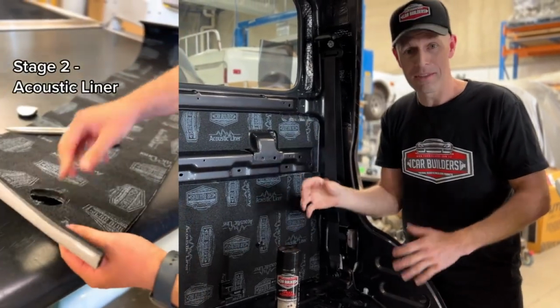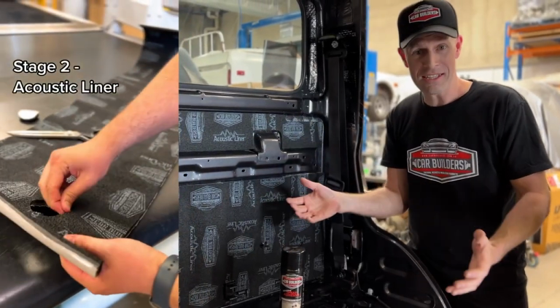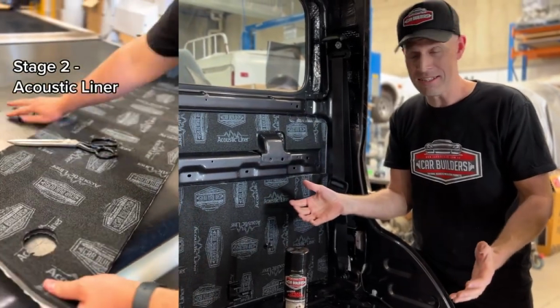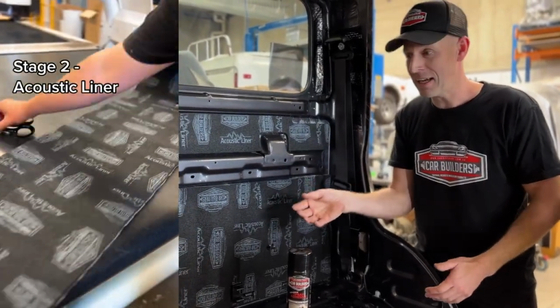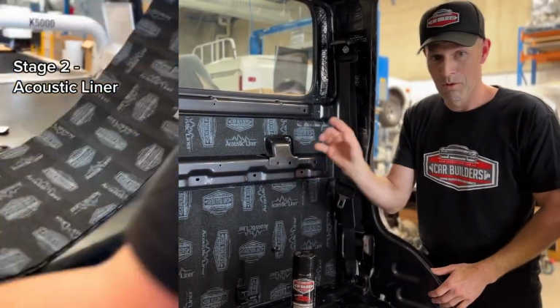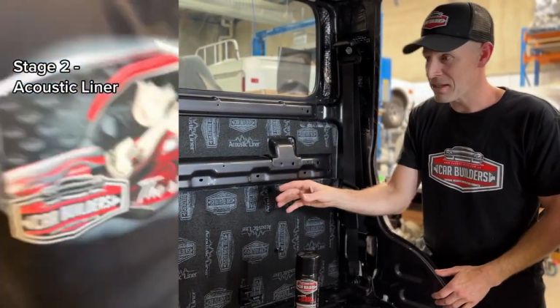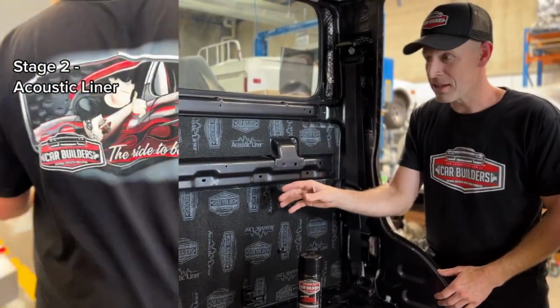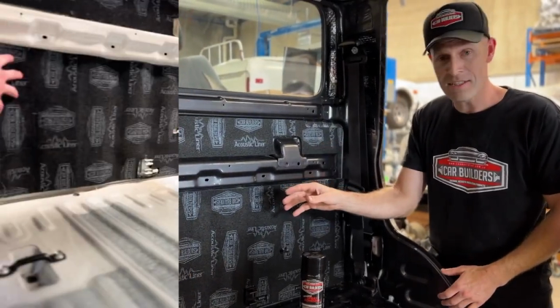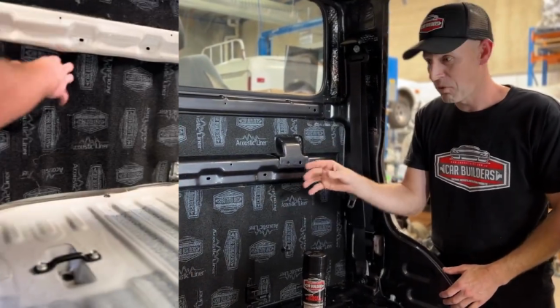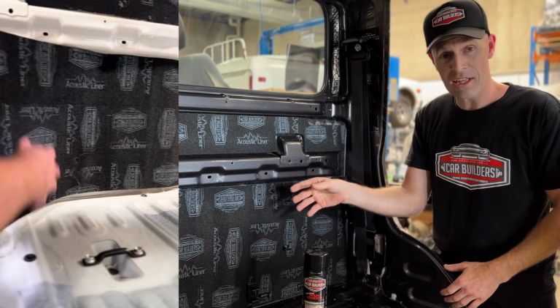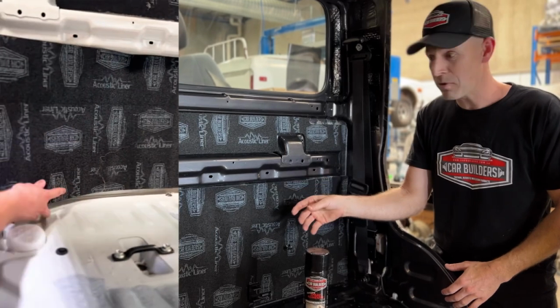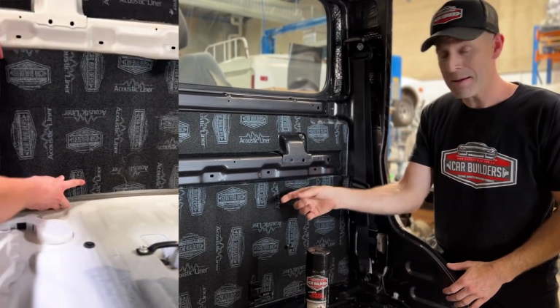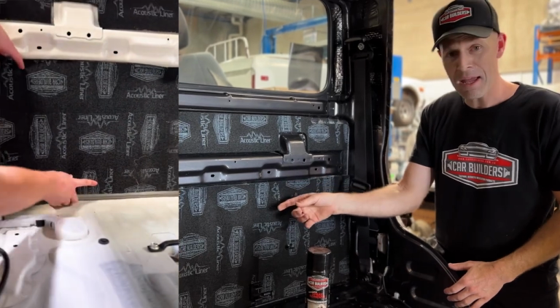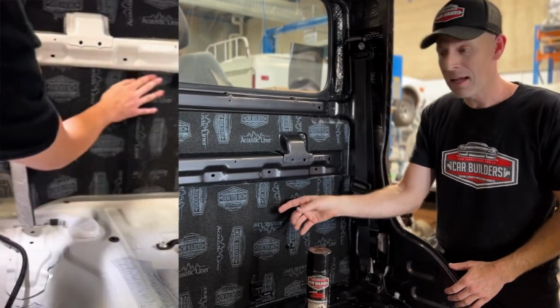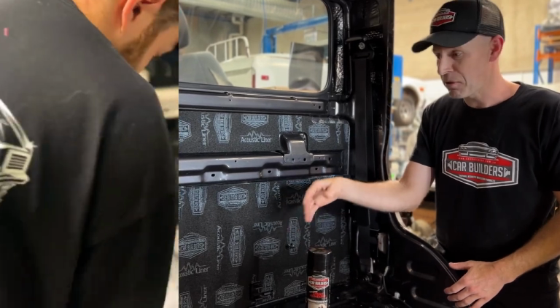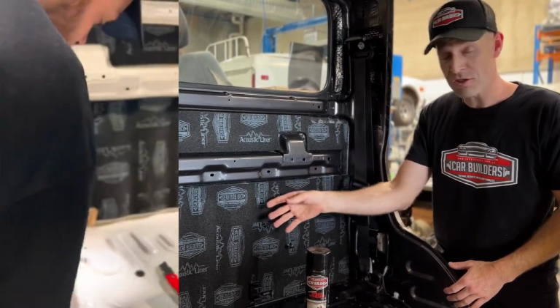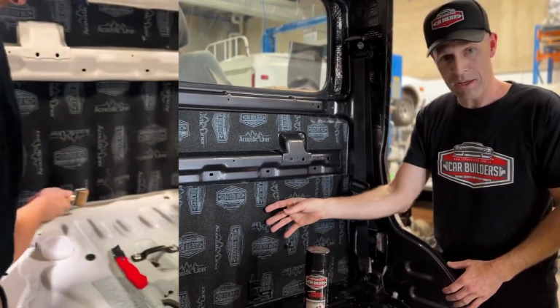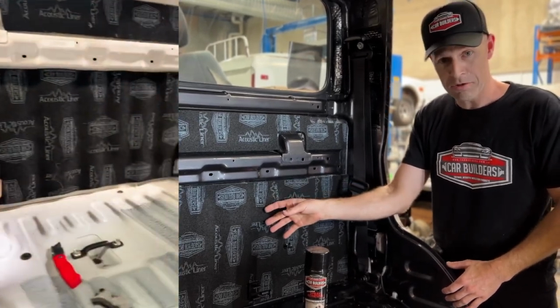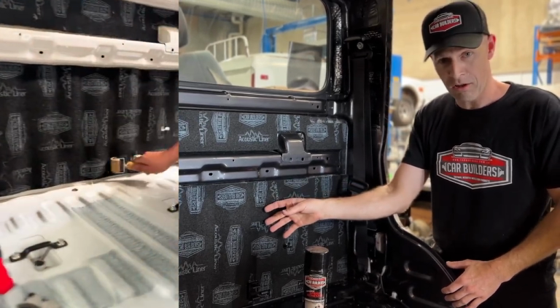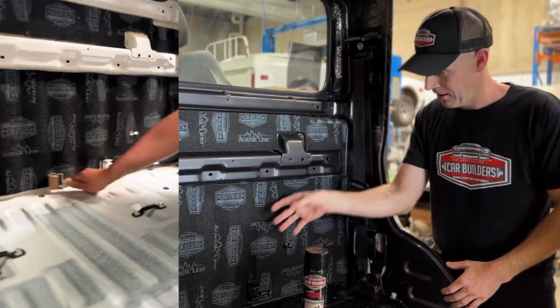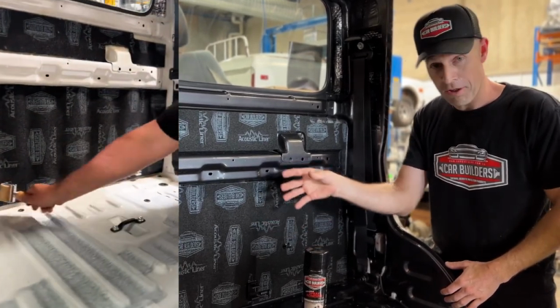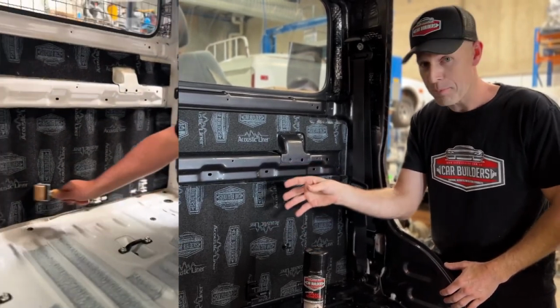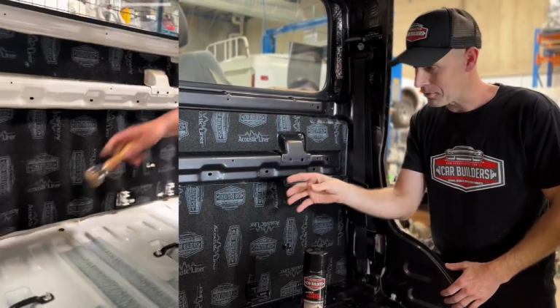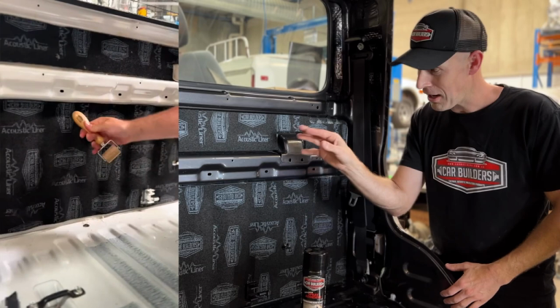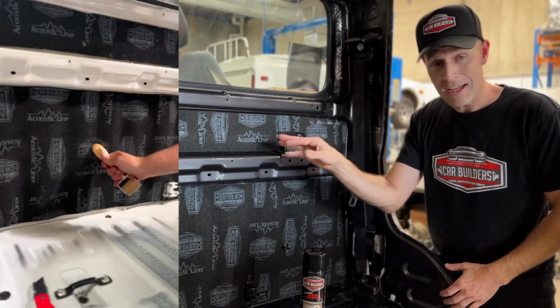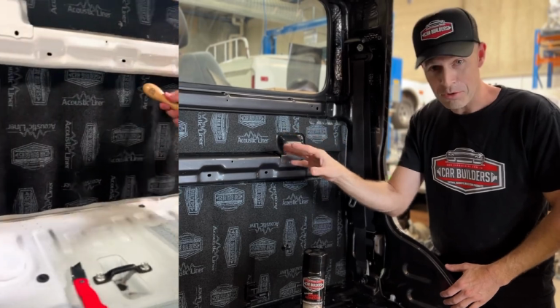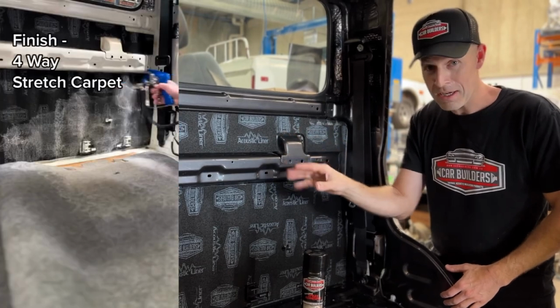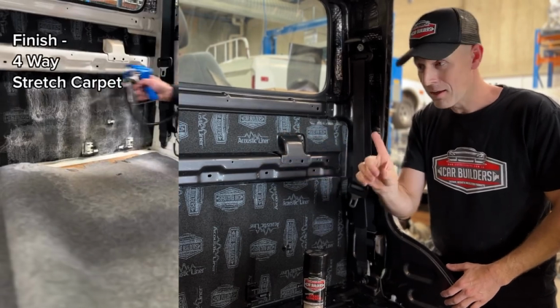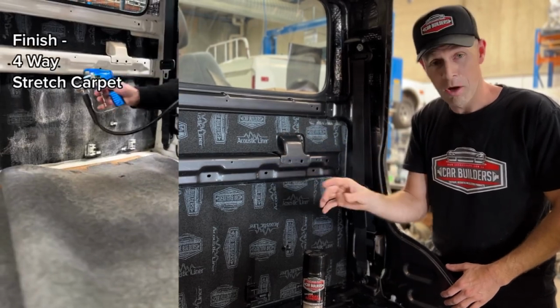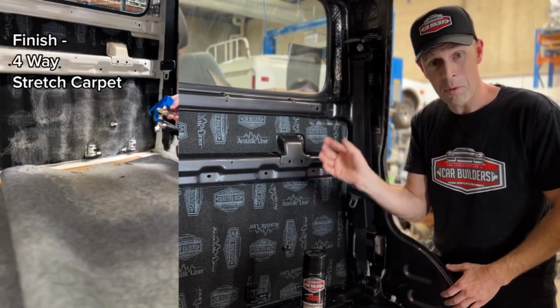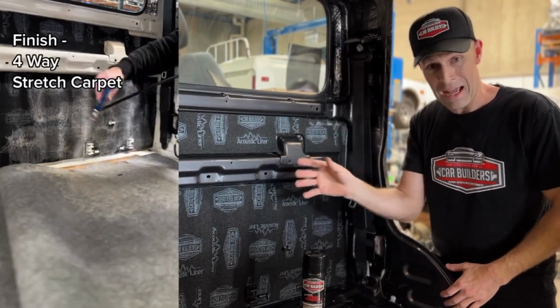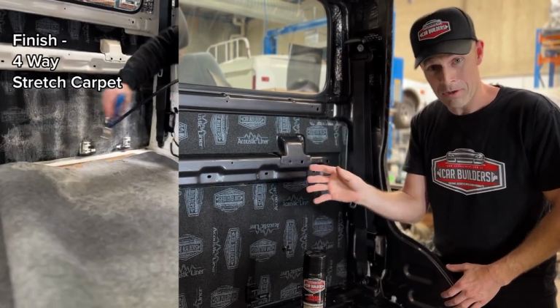They're basically a tin can. What we've done with this is we've insulated it with a dampening mat, and then we've finished it with our acoustic liner. Now though, our product looks great and it's got all the branding on it, you might want to put carpet on it.